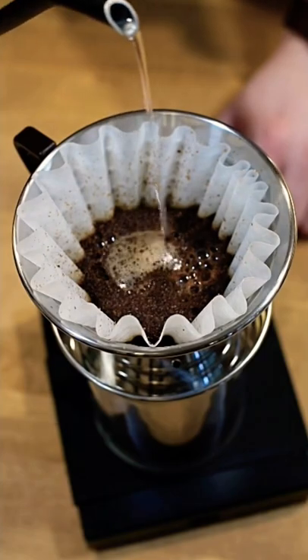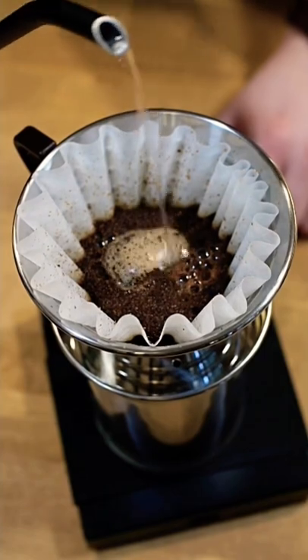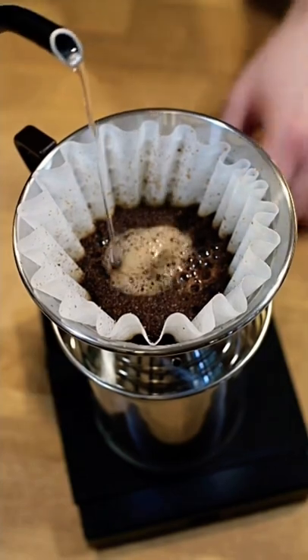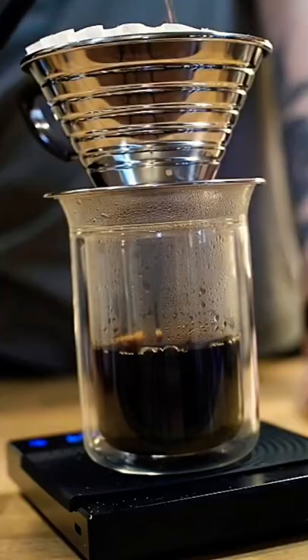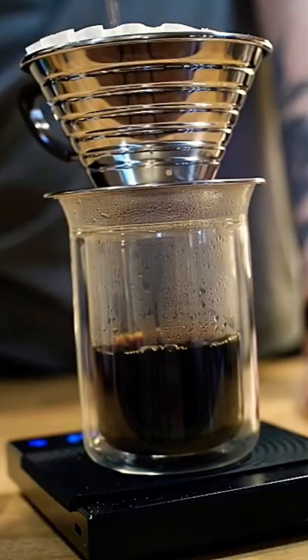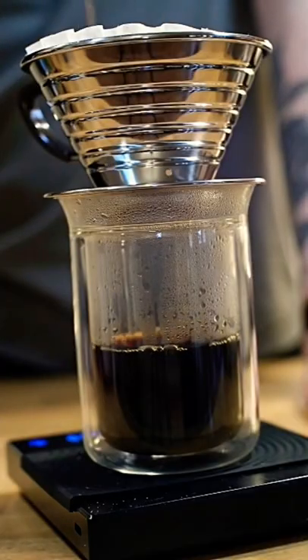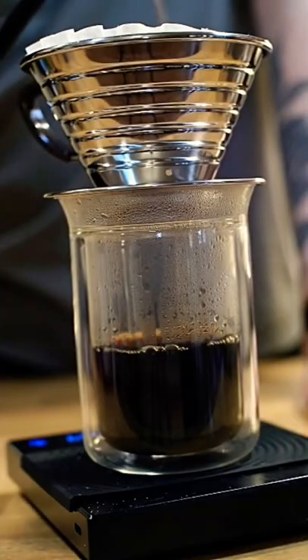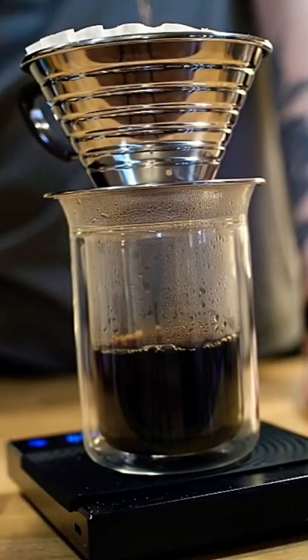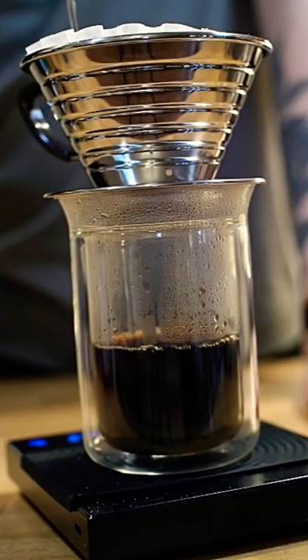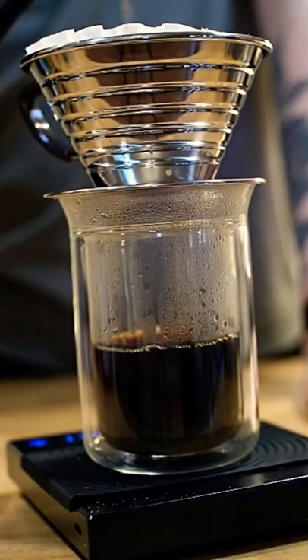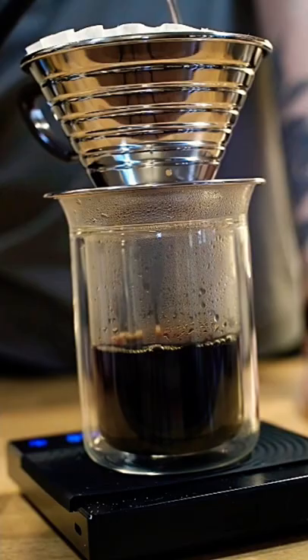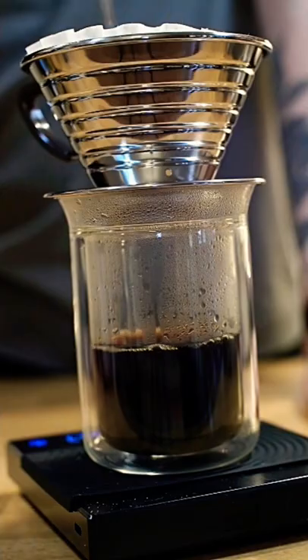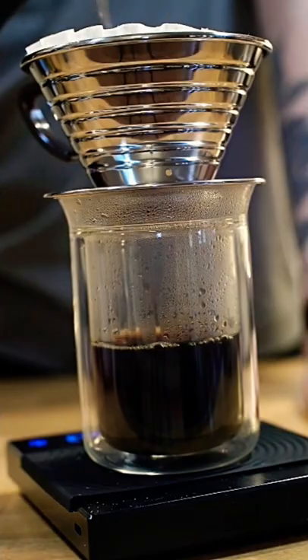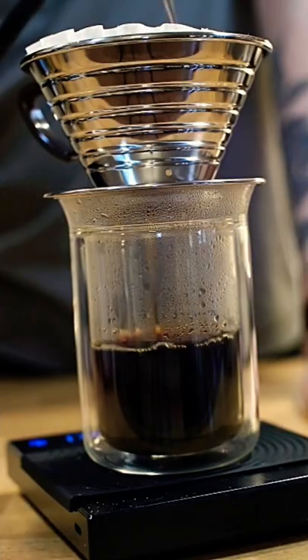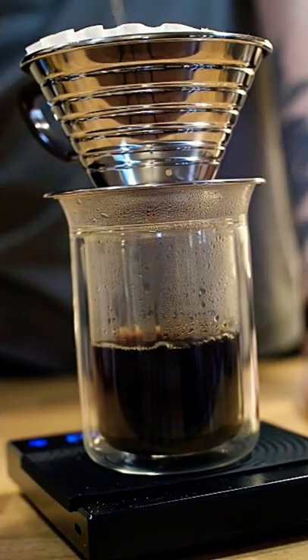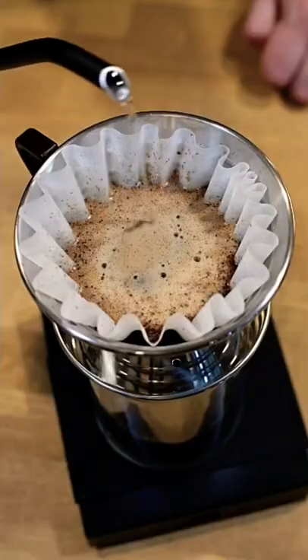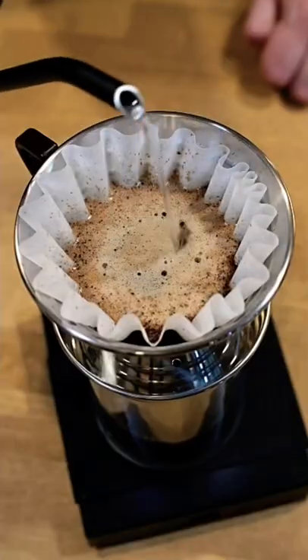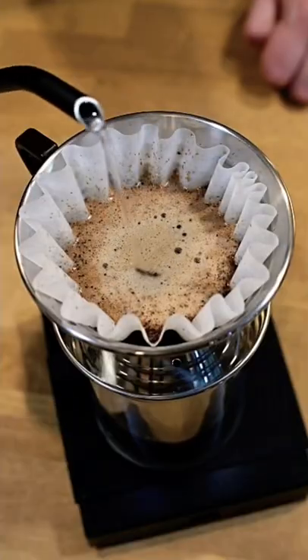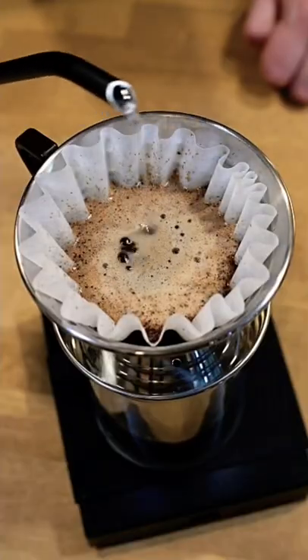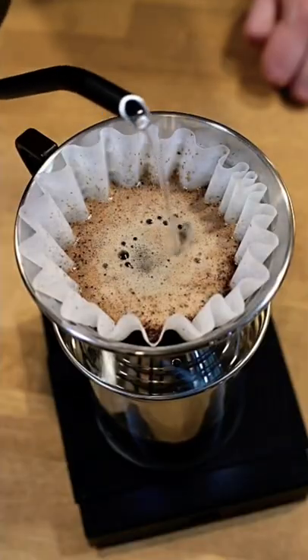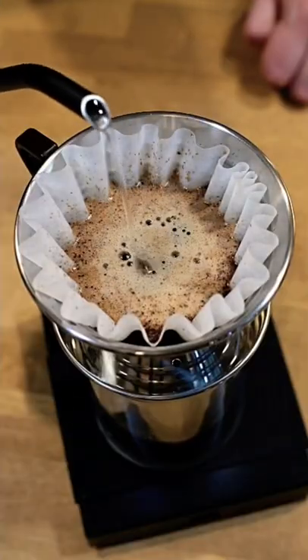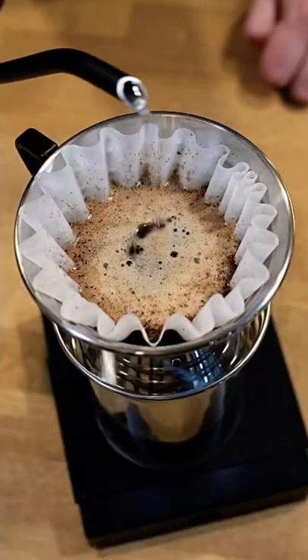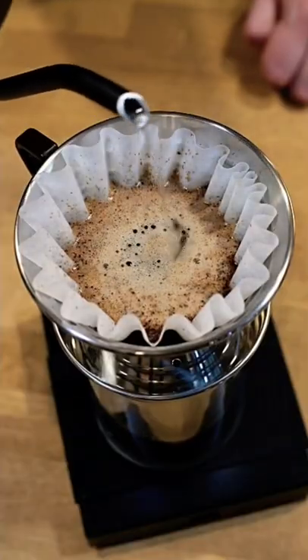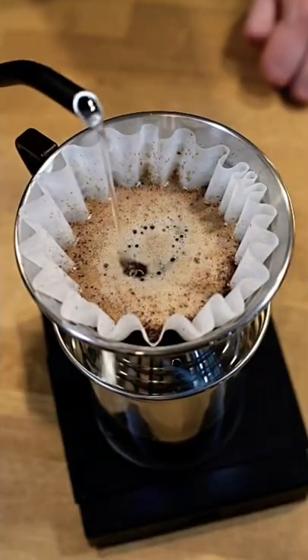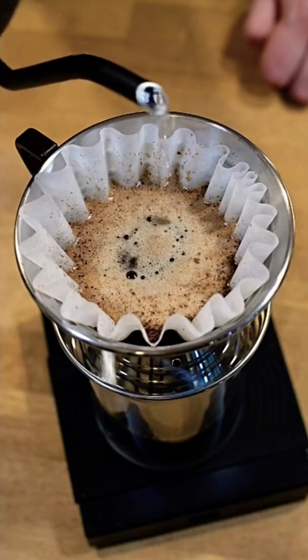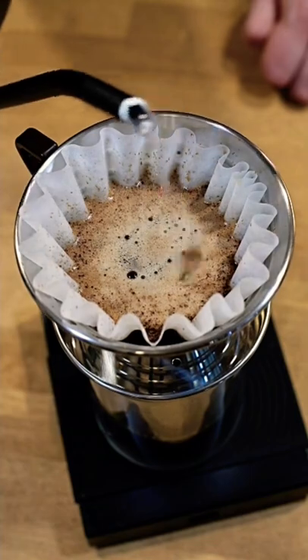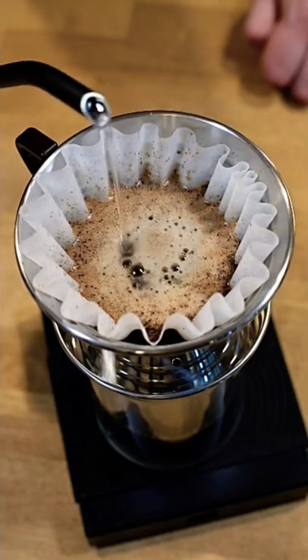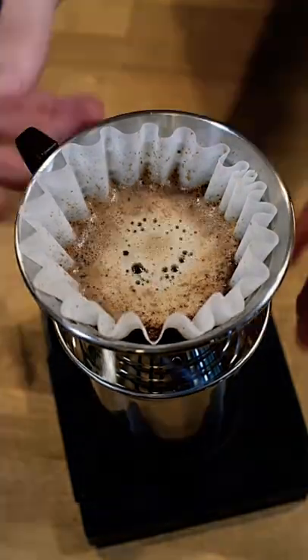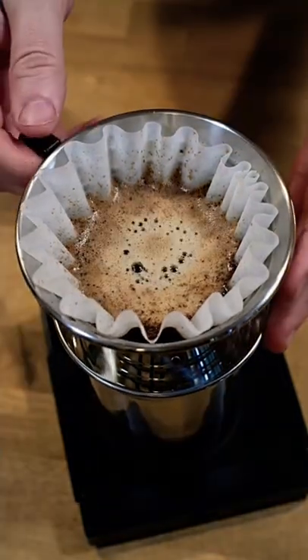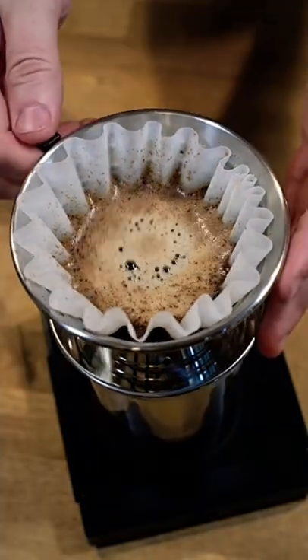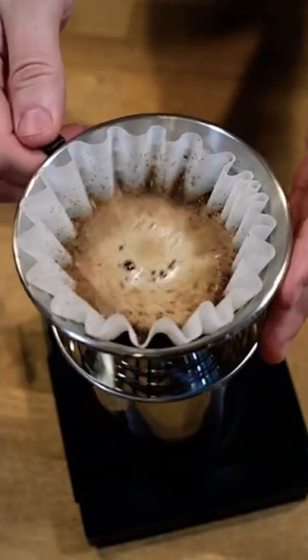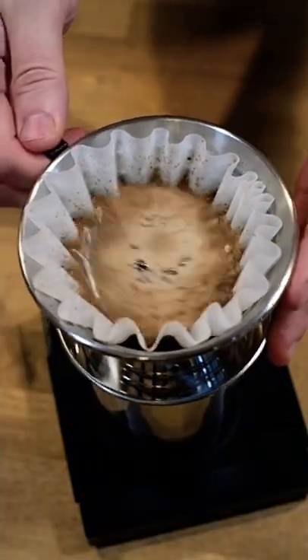Now for the actual brew, we're going to pour in slow steady circles like this and try to avoid turning your filter into a soup bowl. Don't fill it to the absolute top — just keep it kind of level like I'm doing here.